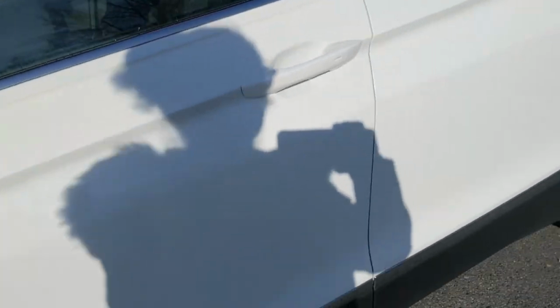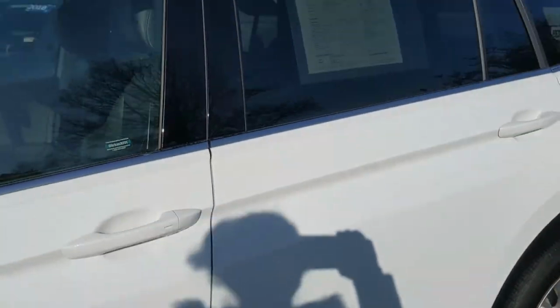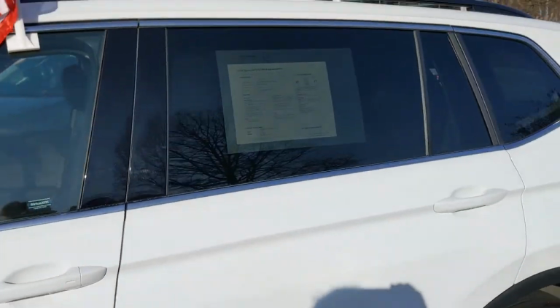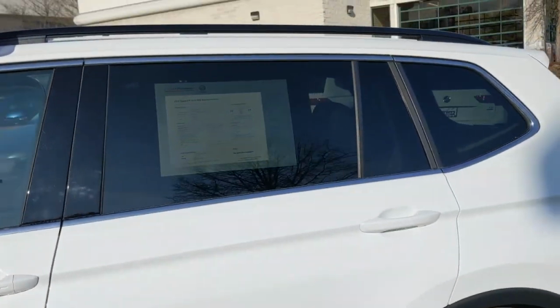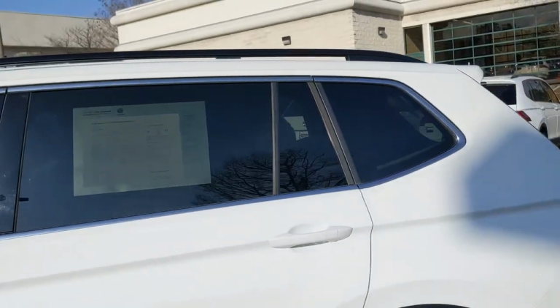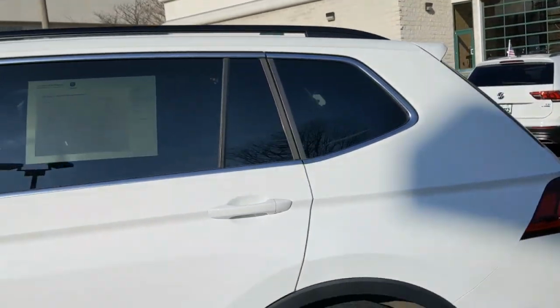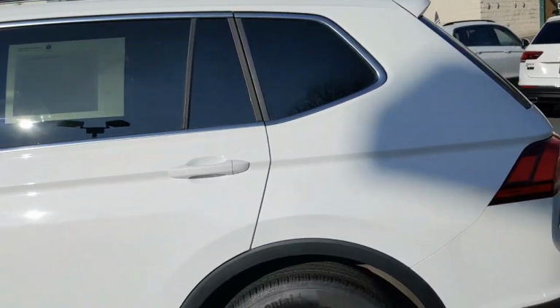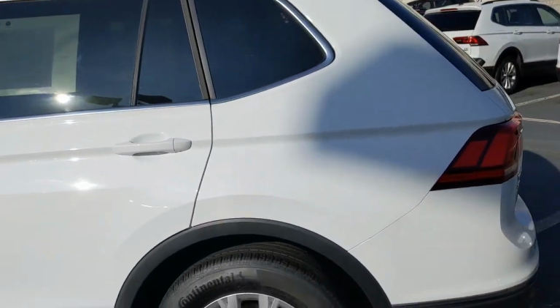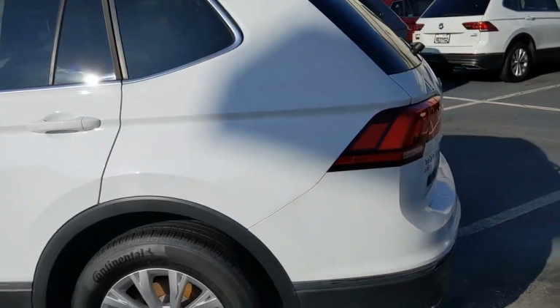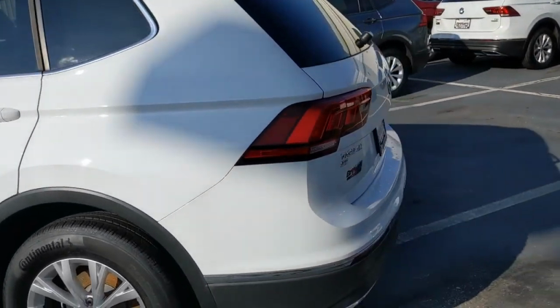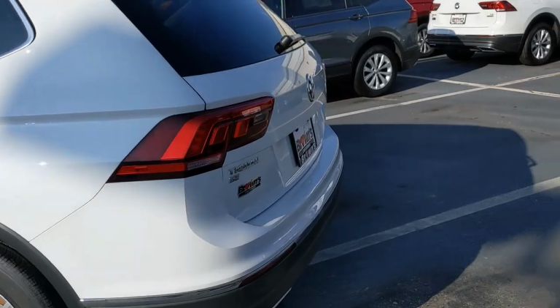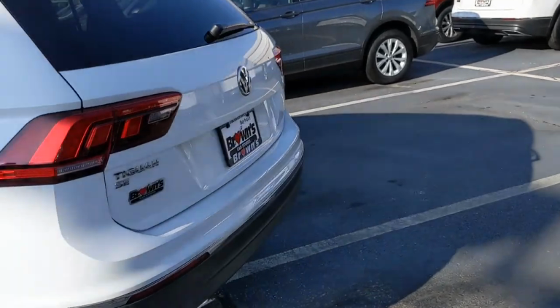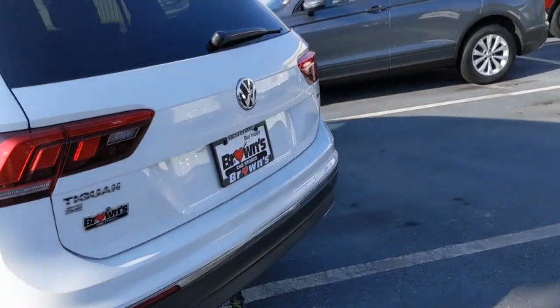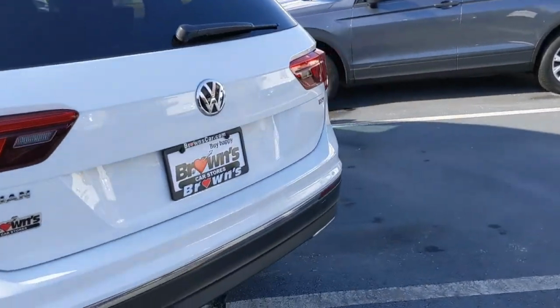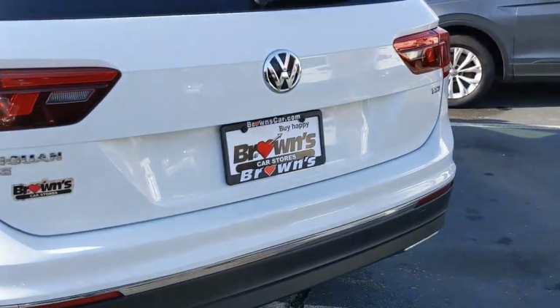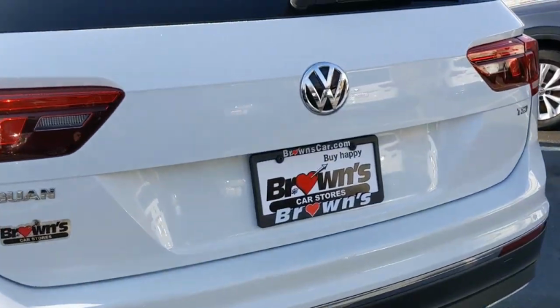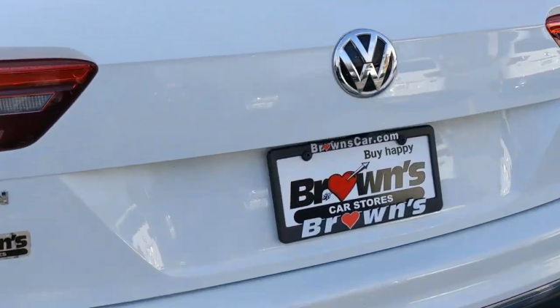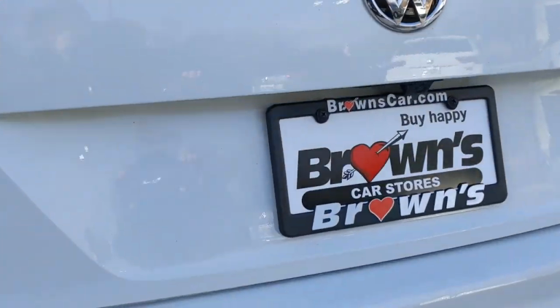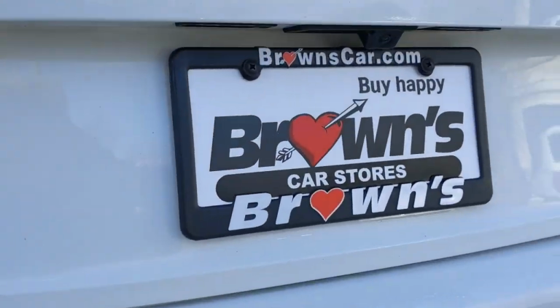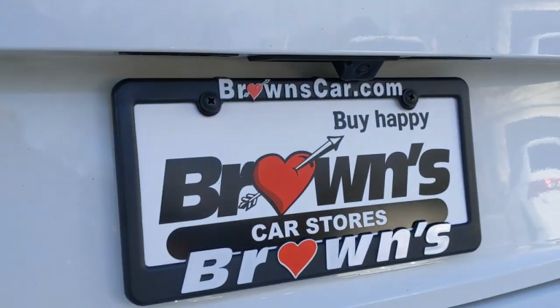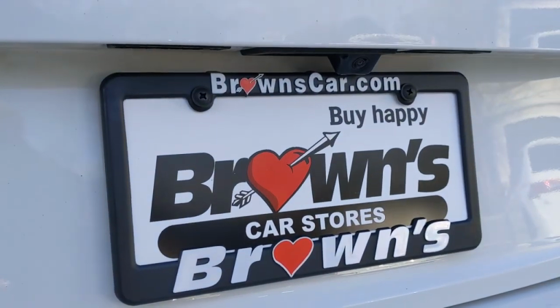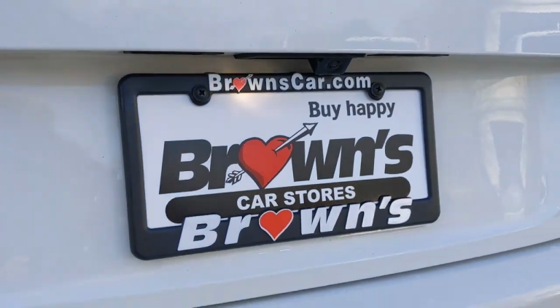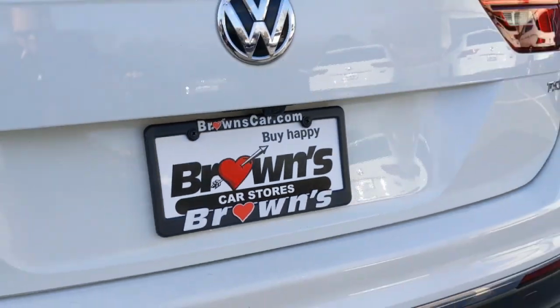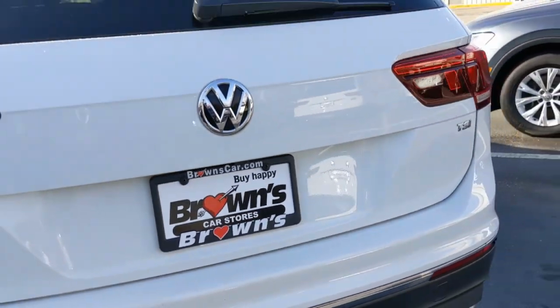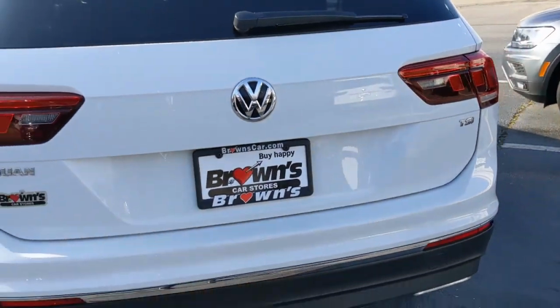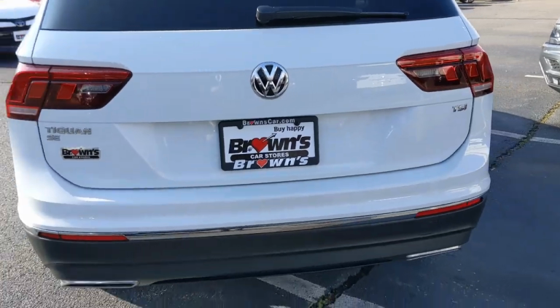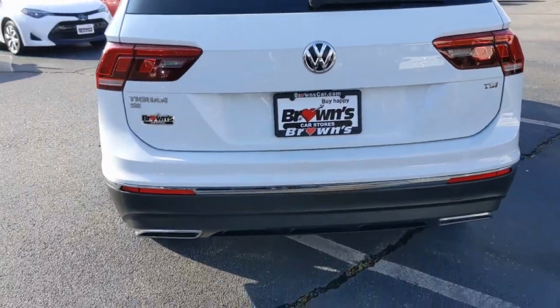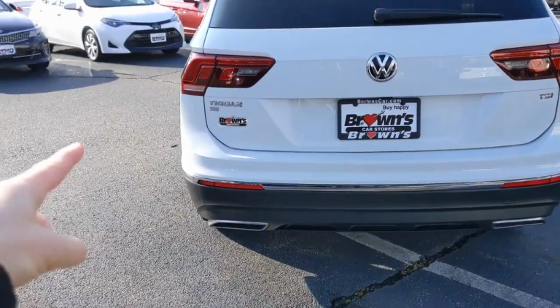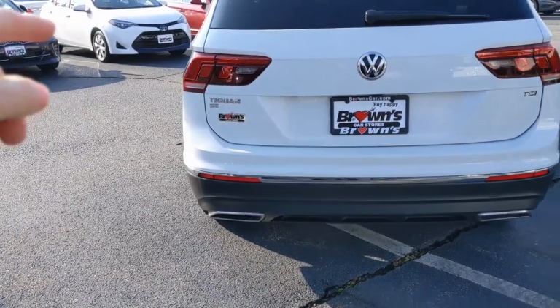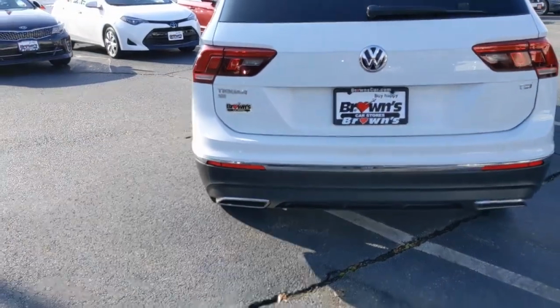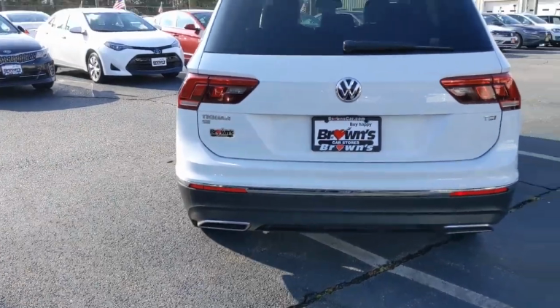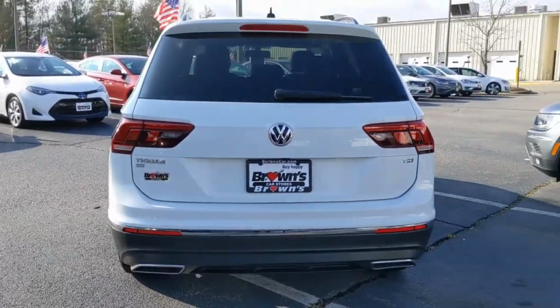You can see black roof rails and chrome trim coming around the back. There's a little backup camera above the license plate. You're going to see those nice broad taillights.